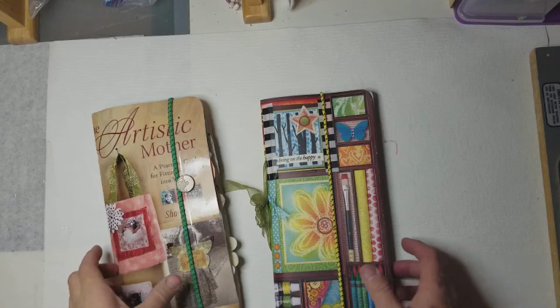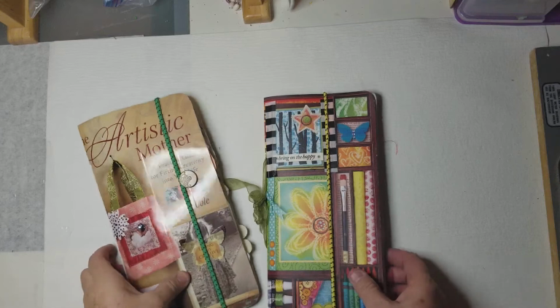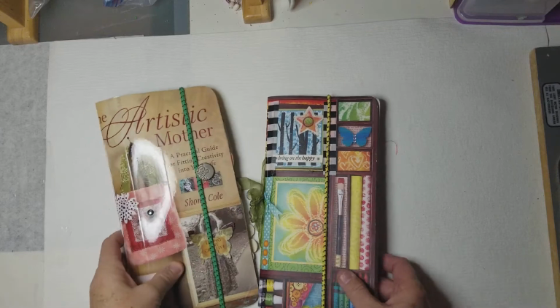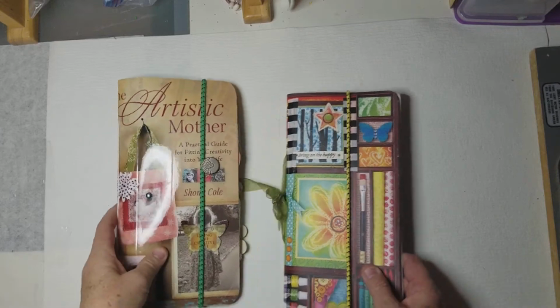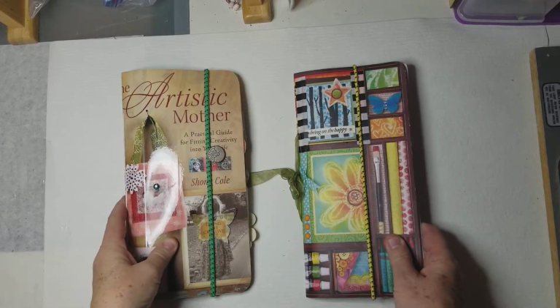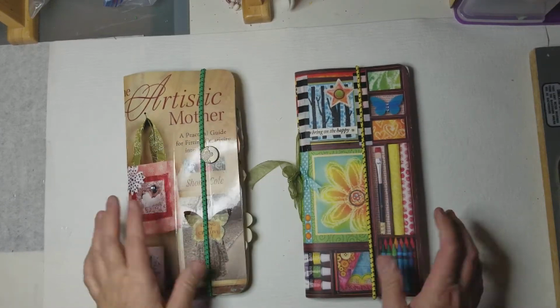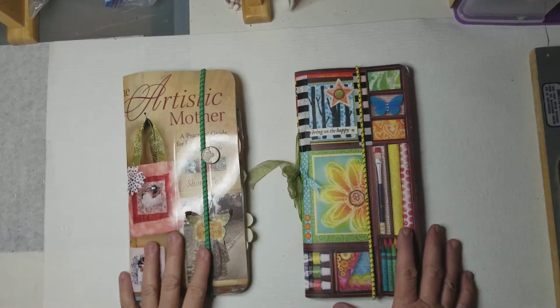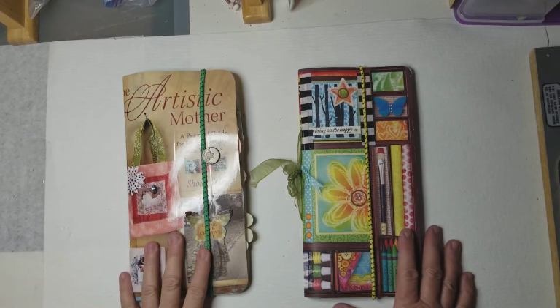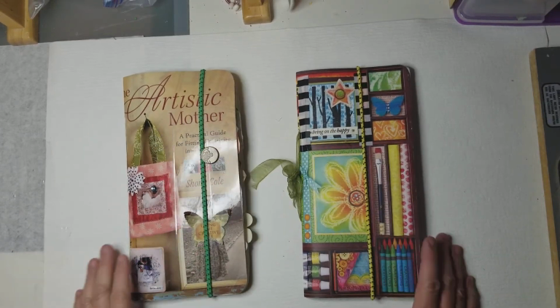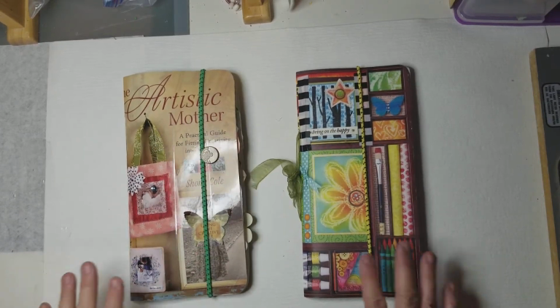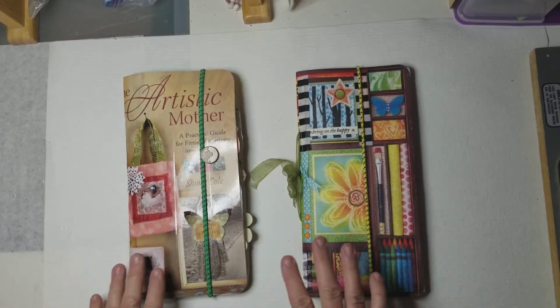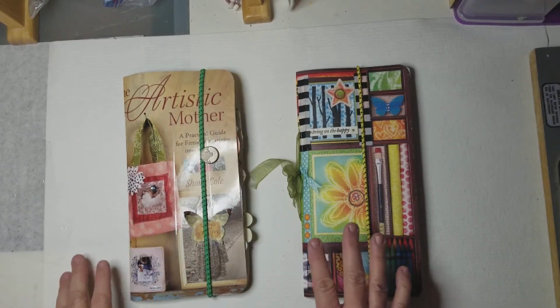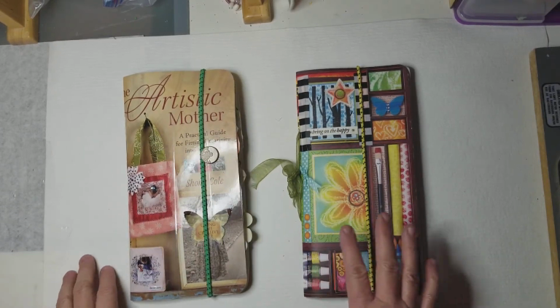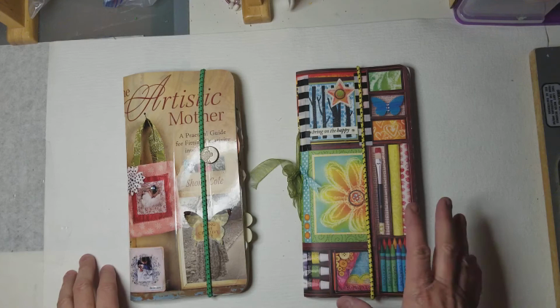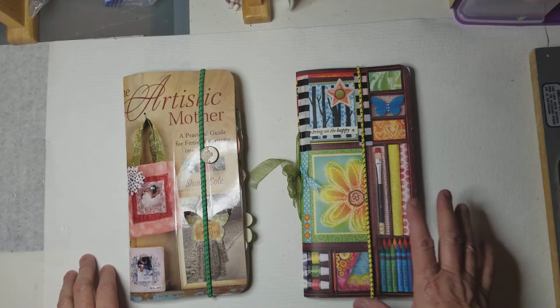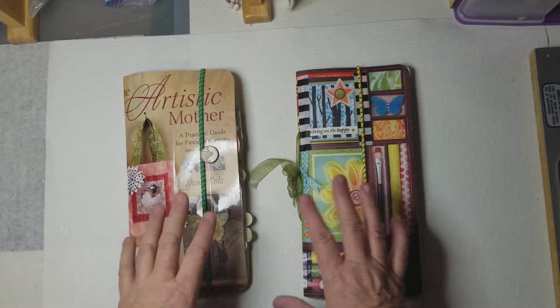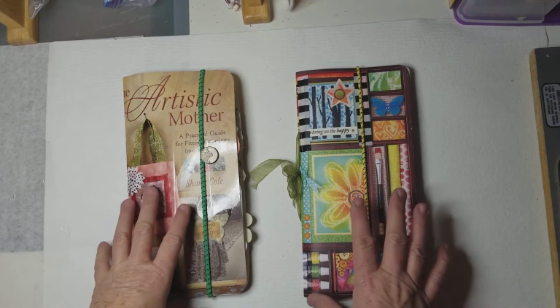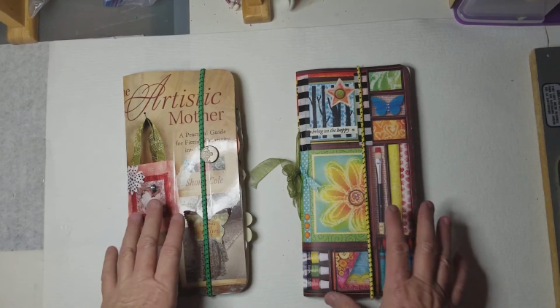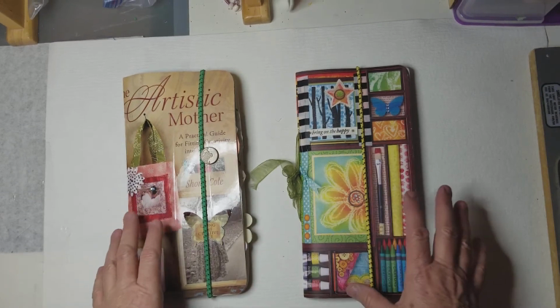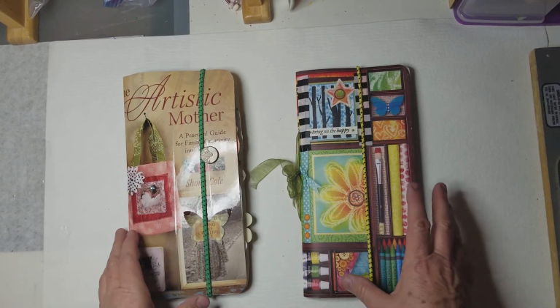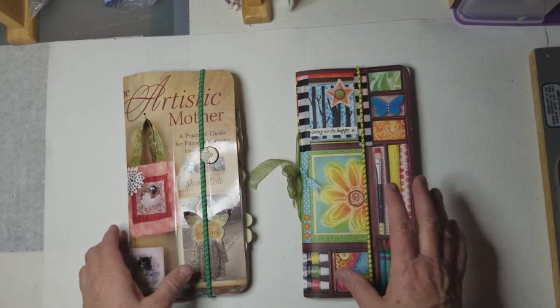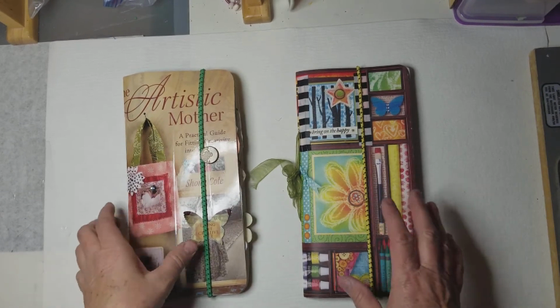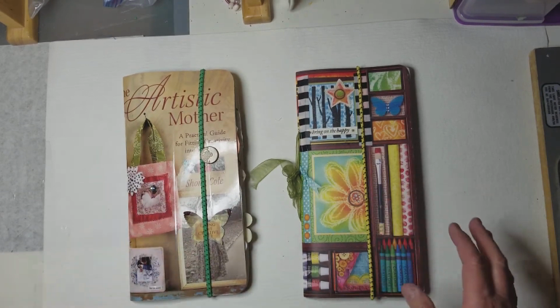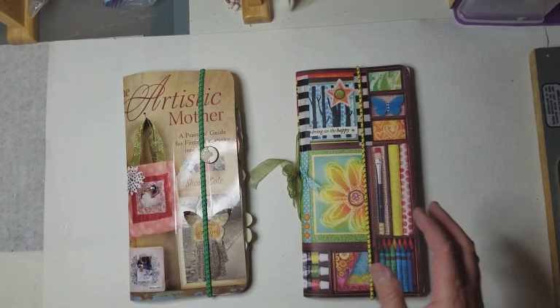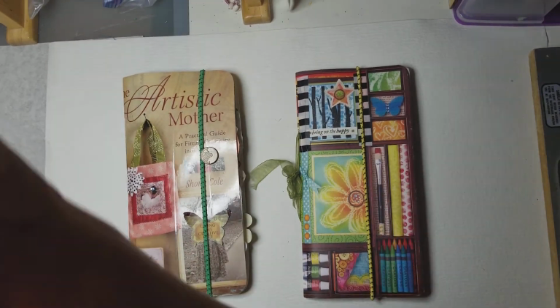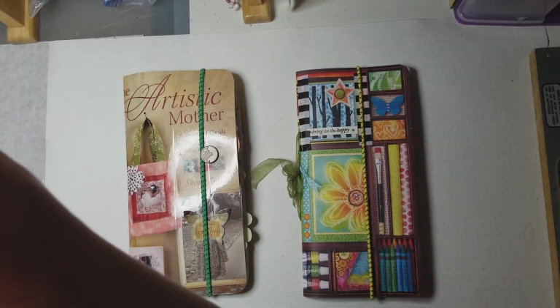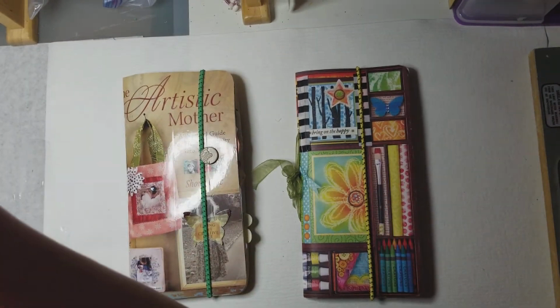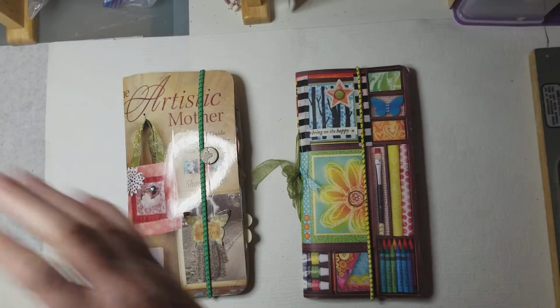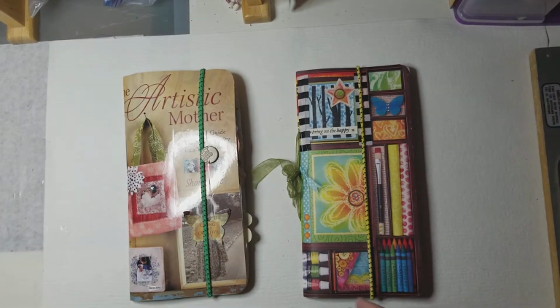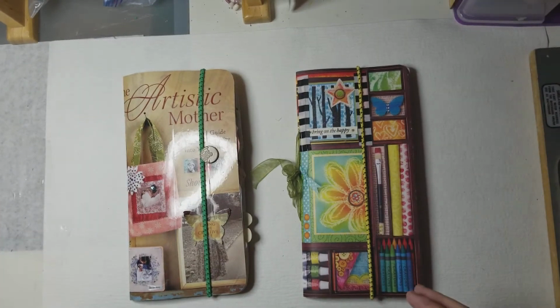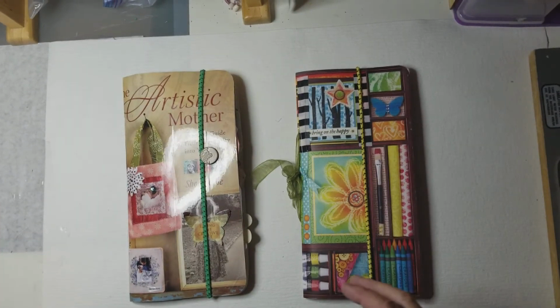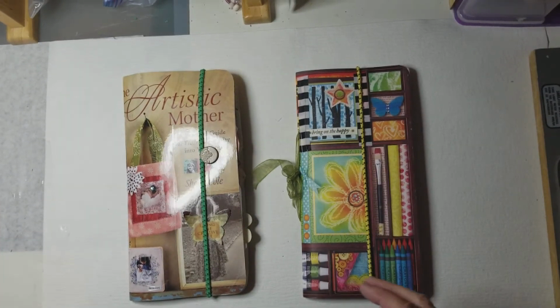Hi again, this is Mary Flower. I found a couple of artsy books at the thrift store the other day, about a couple weeks ago.